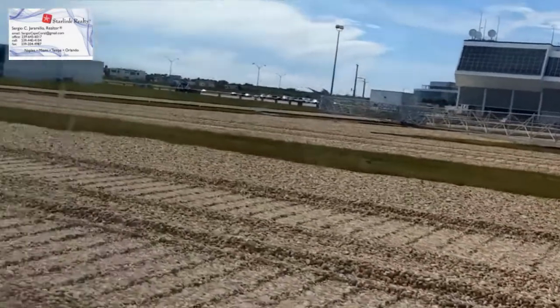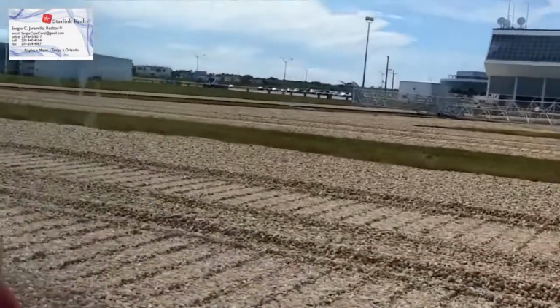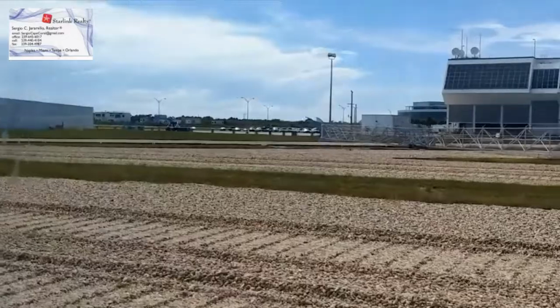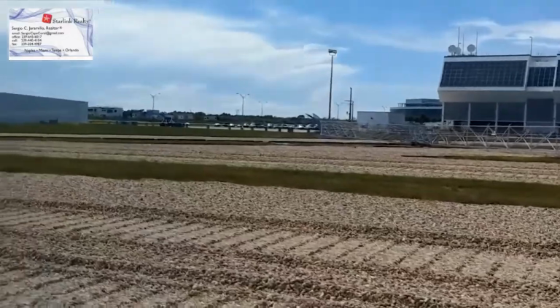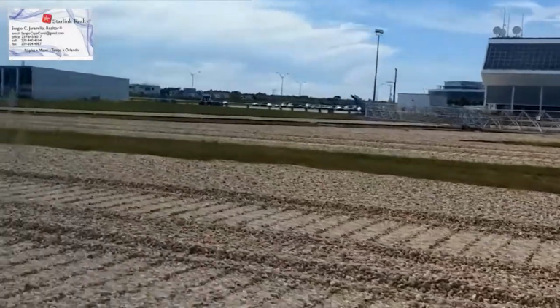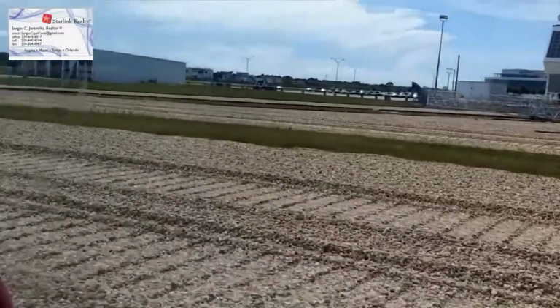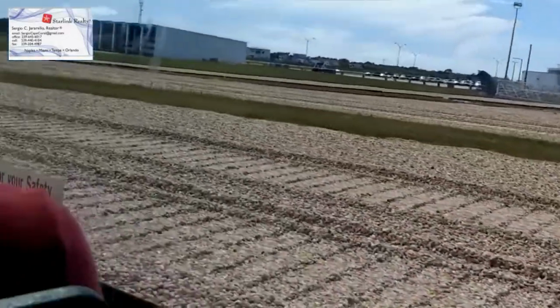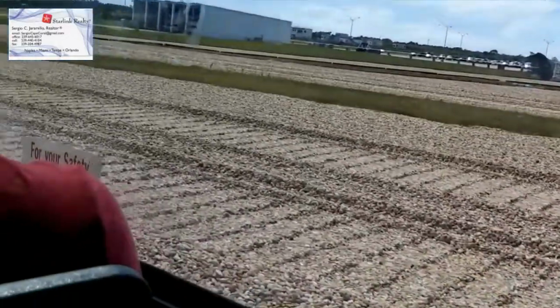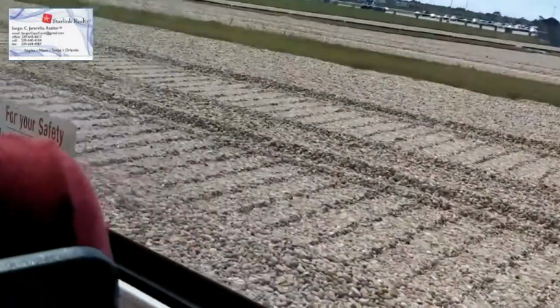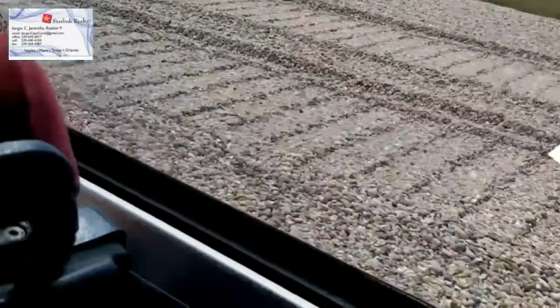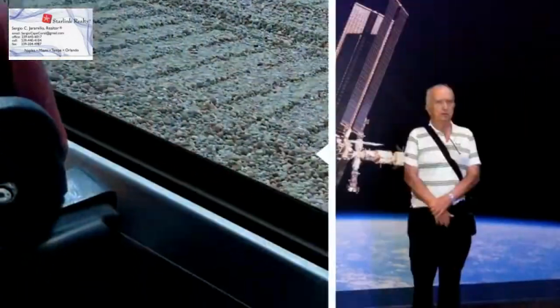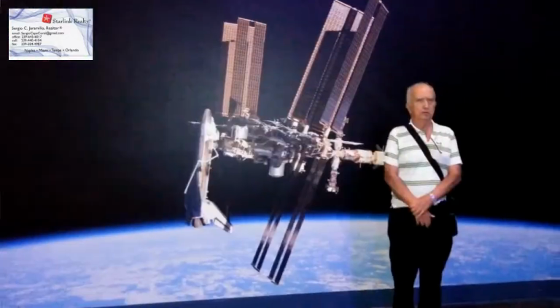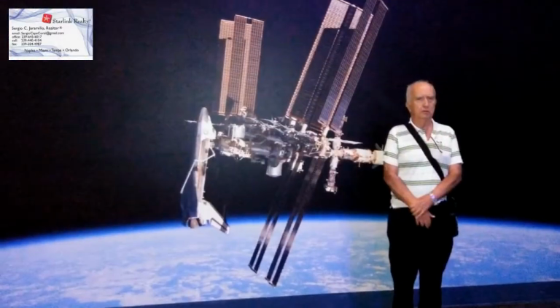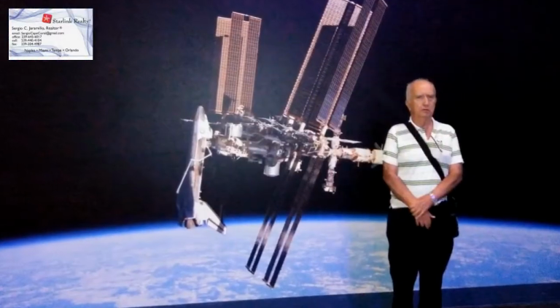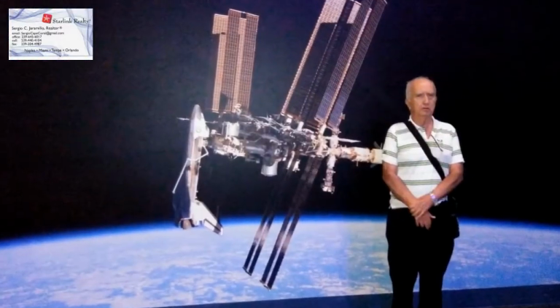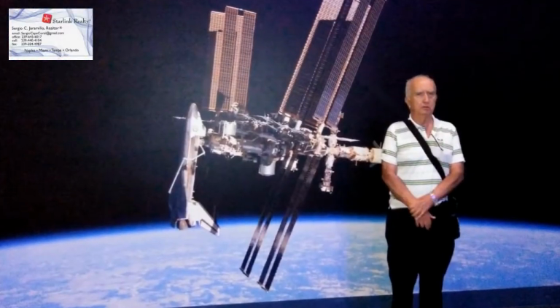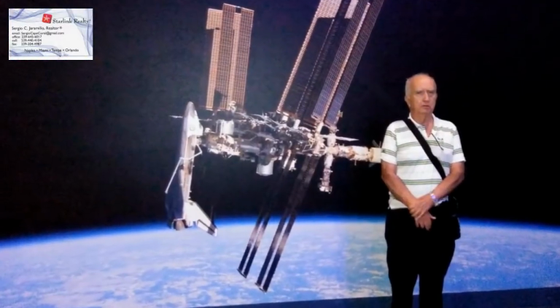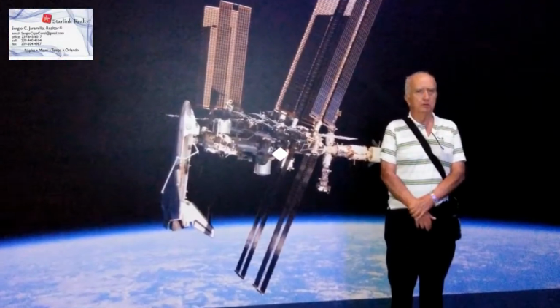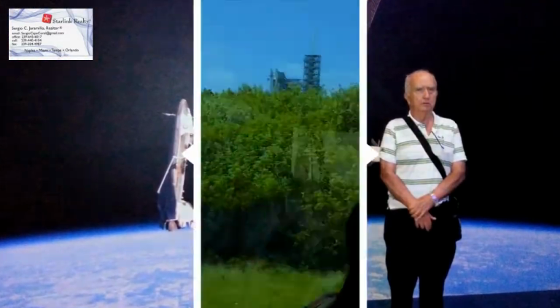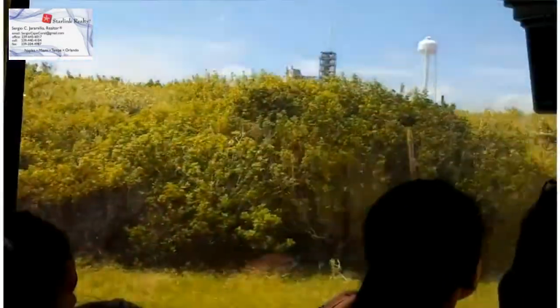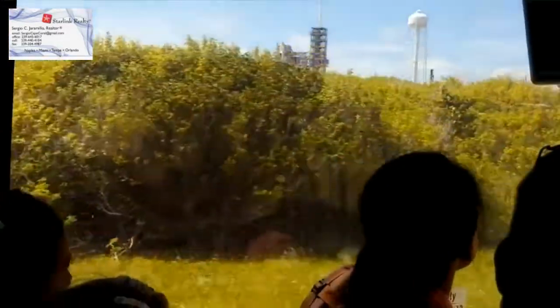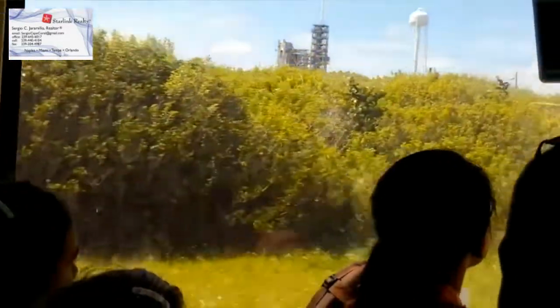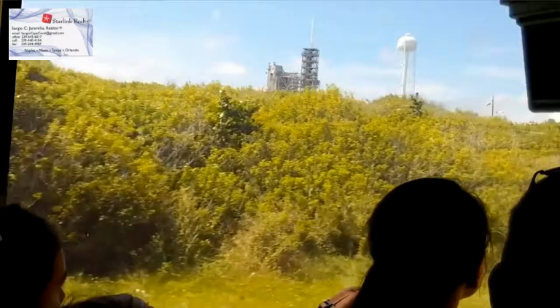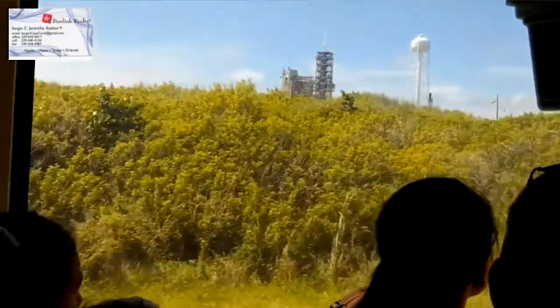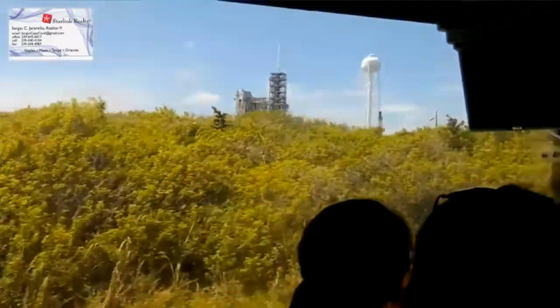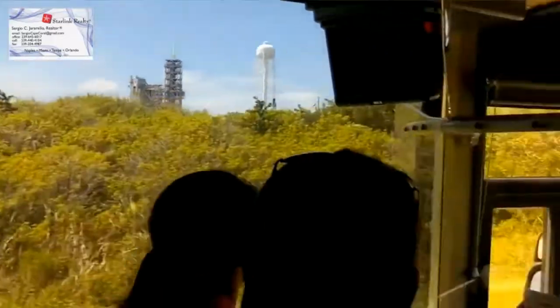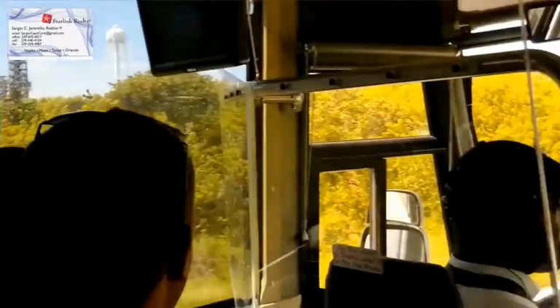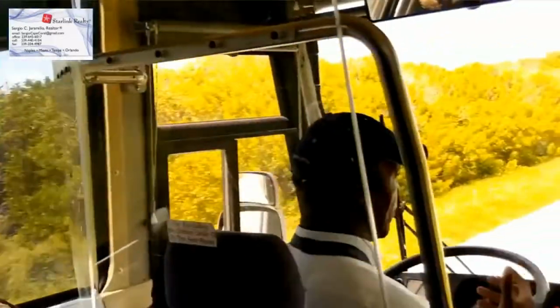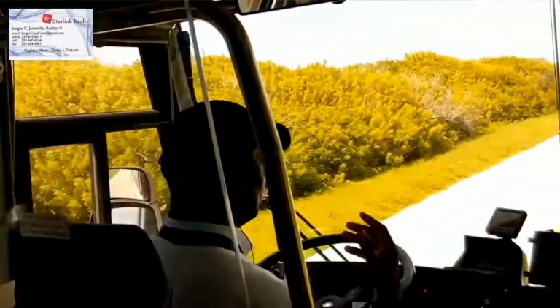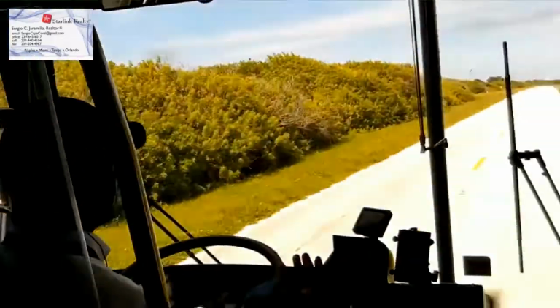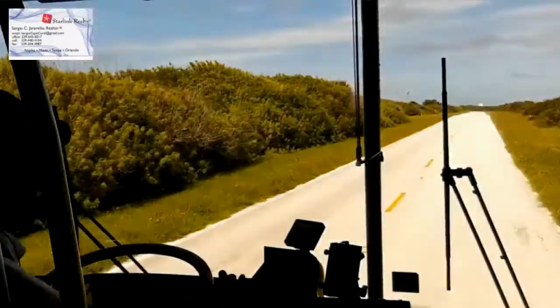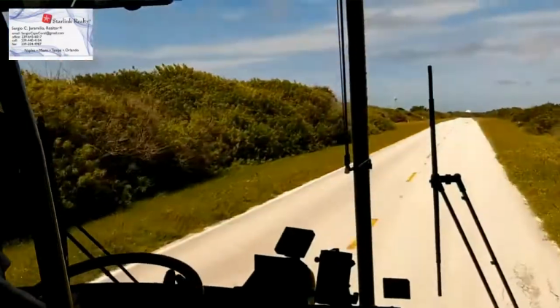As we continue to make our way forward, all this water is being dumped on it within 35 seconds — all 400,000 gallons.